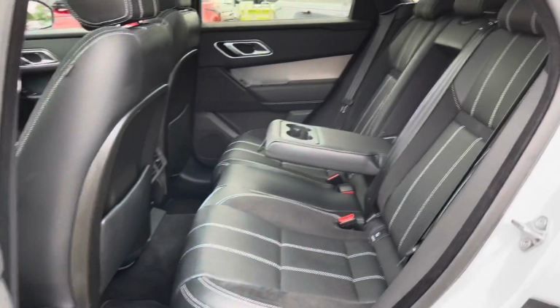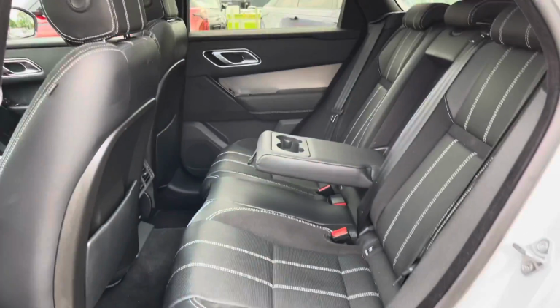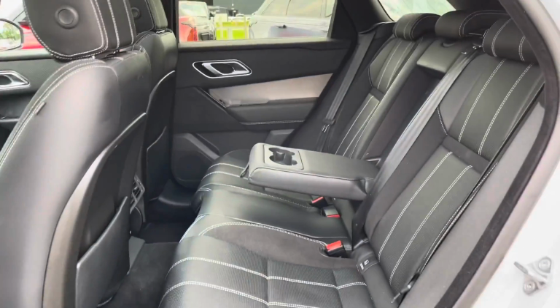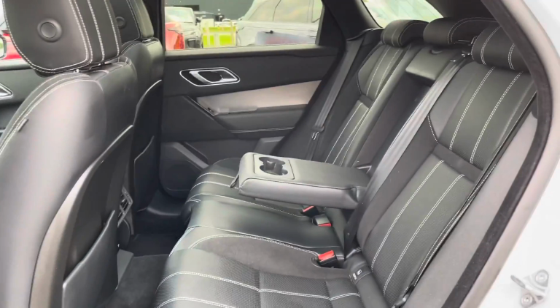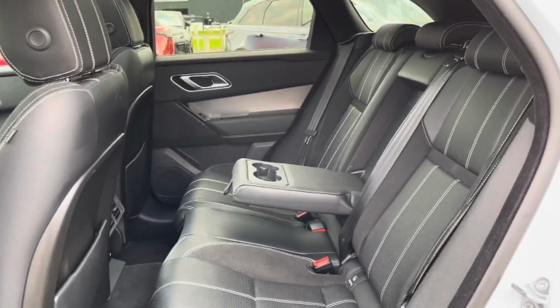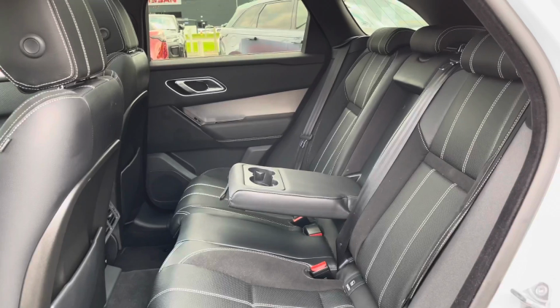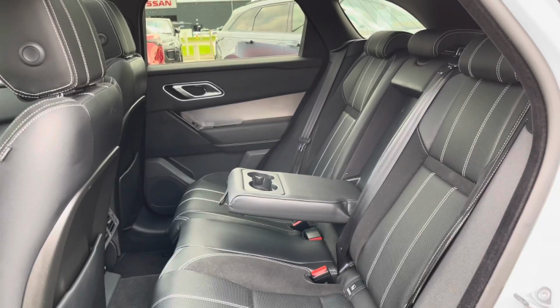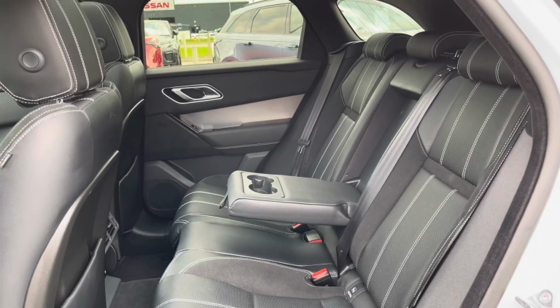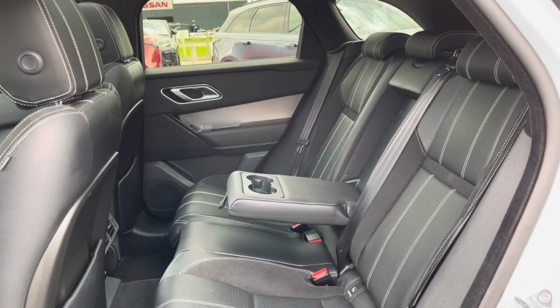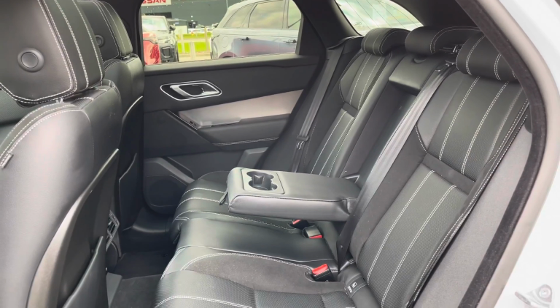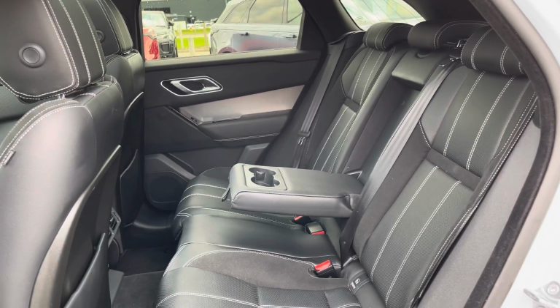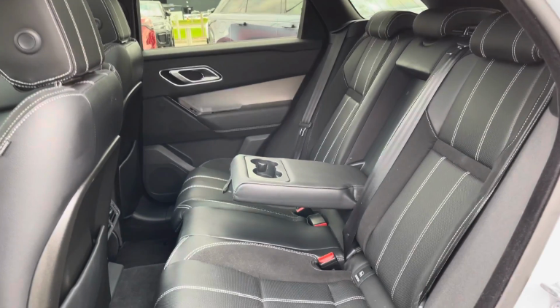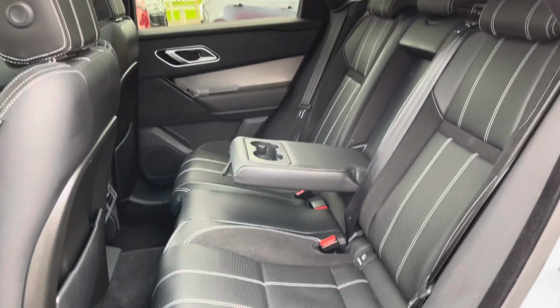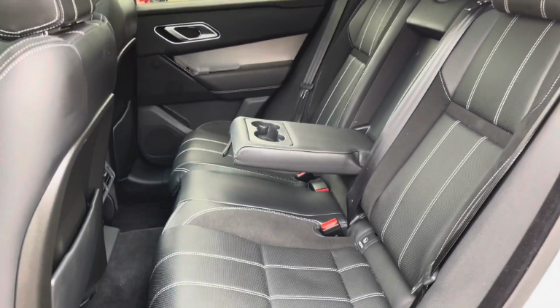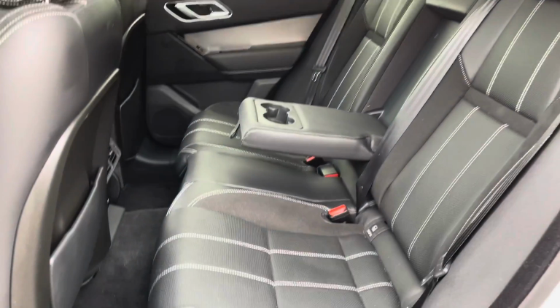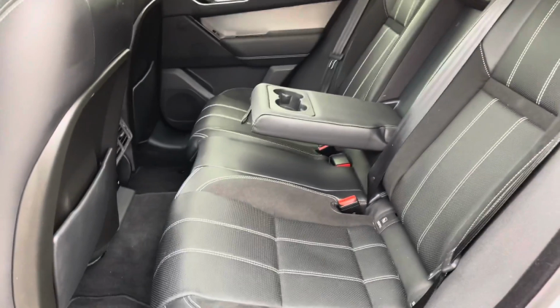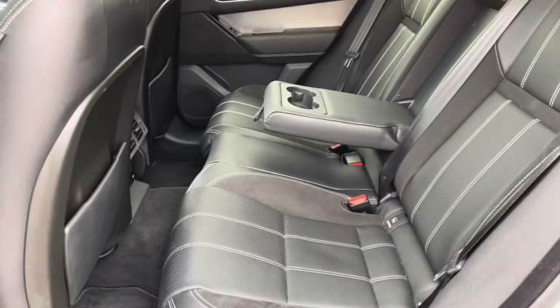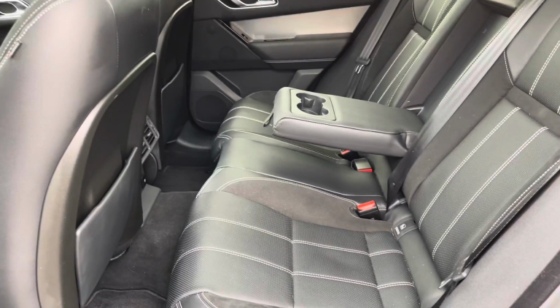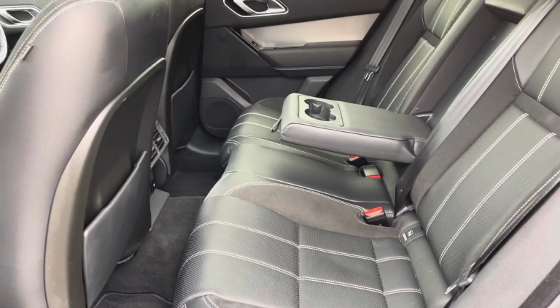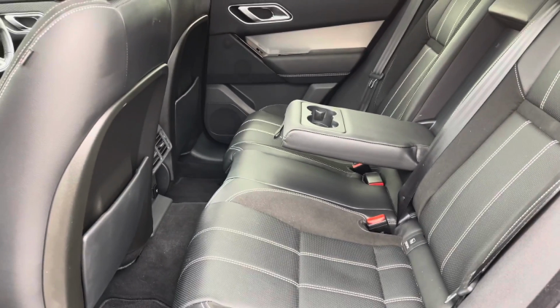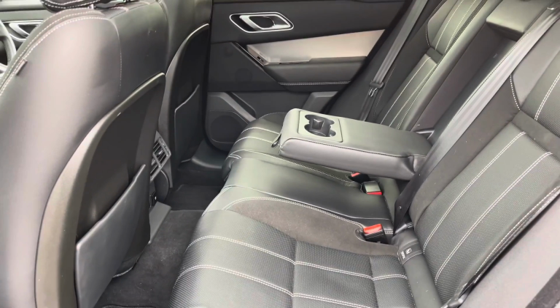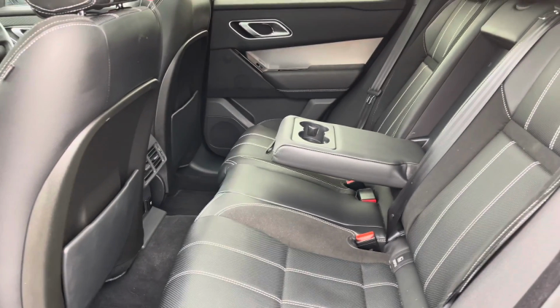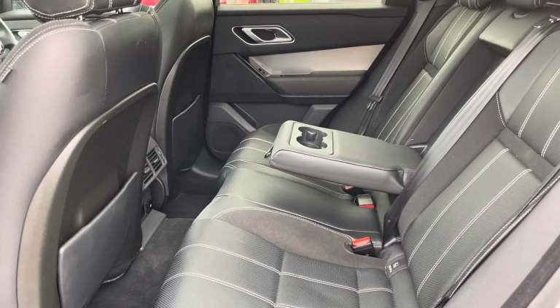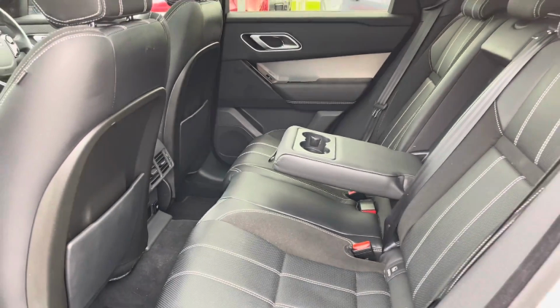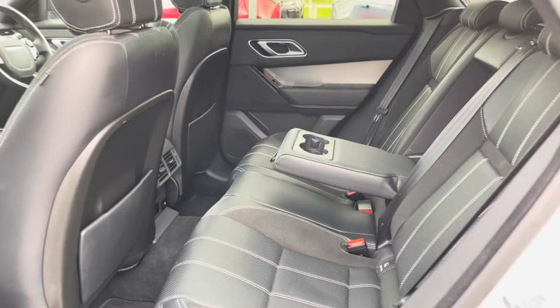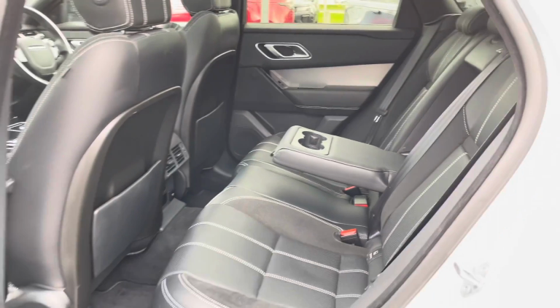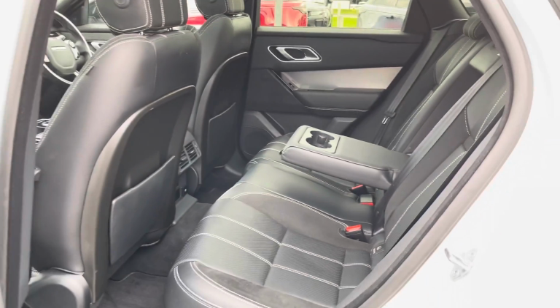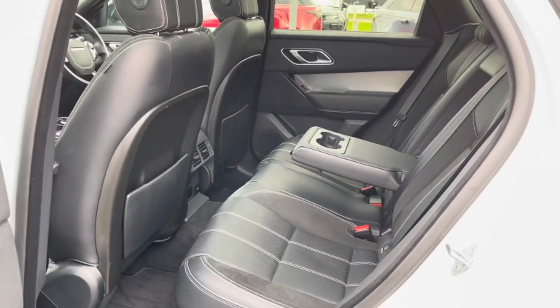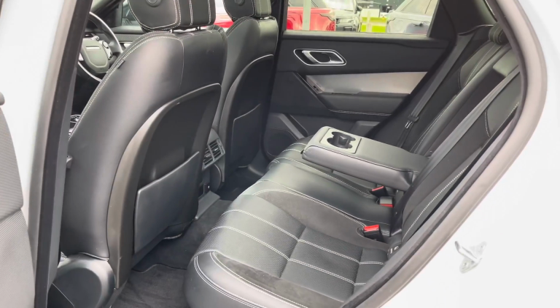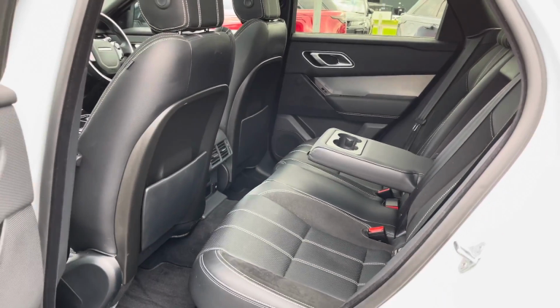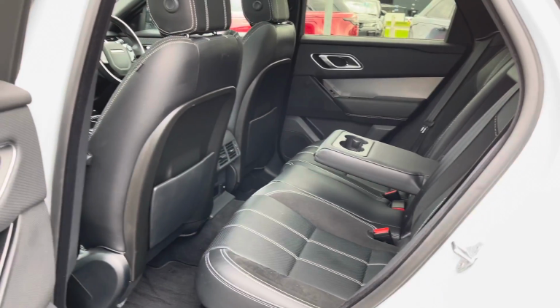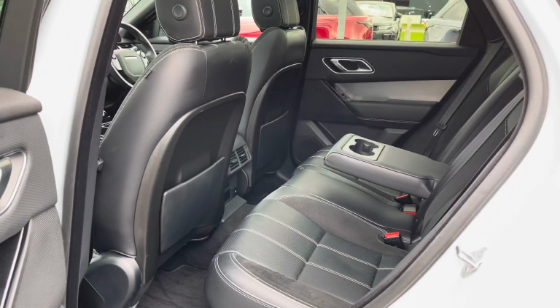Going into the back of the vehicle, you've got plenty of space for three passengers, along with ISOFIX brackets, which are practical for families, and a centre armrest, ensuring every journey is comfortable.